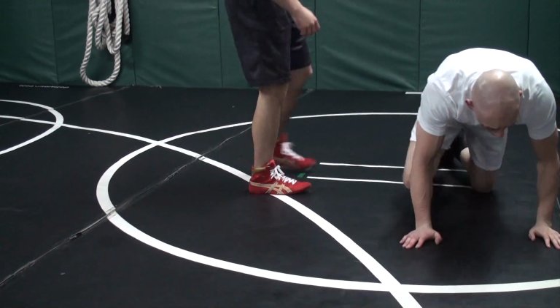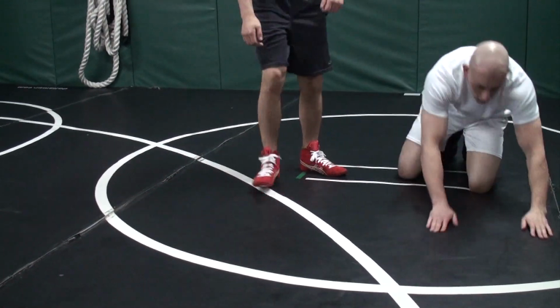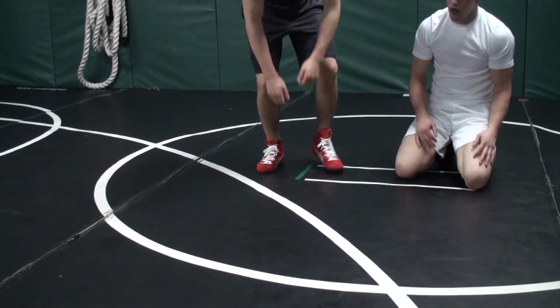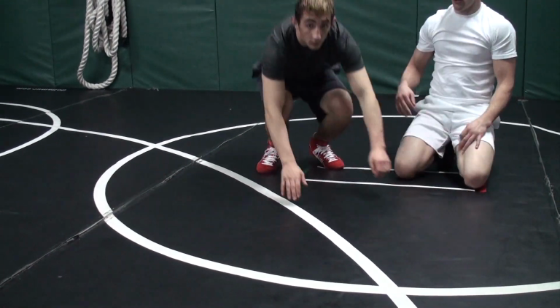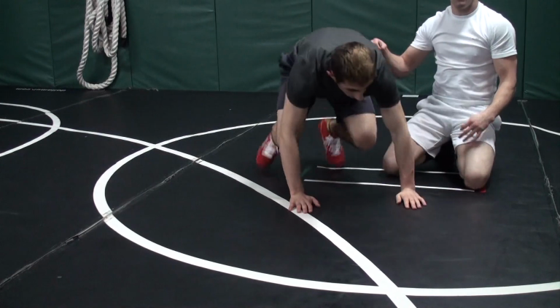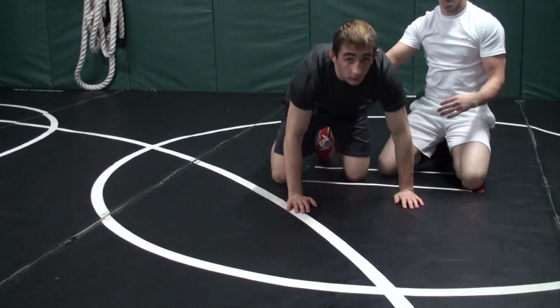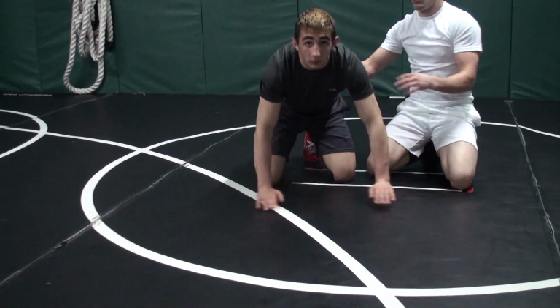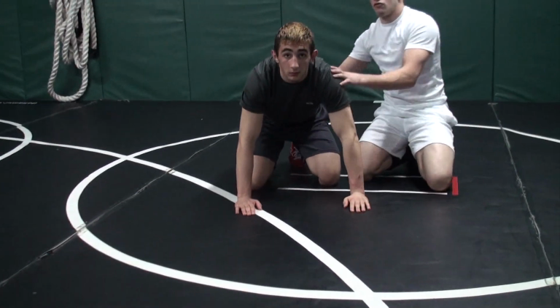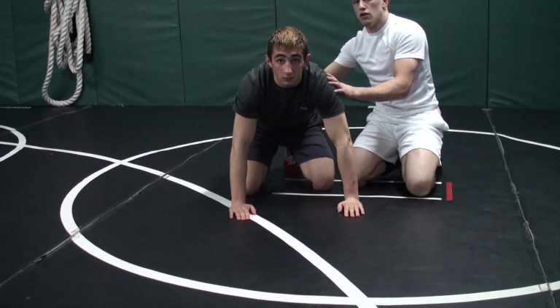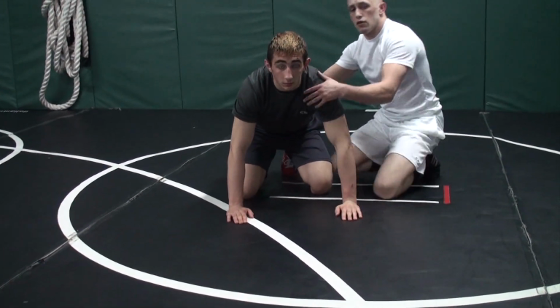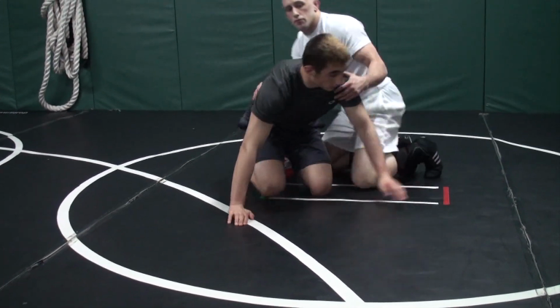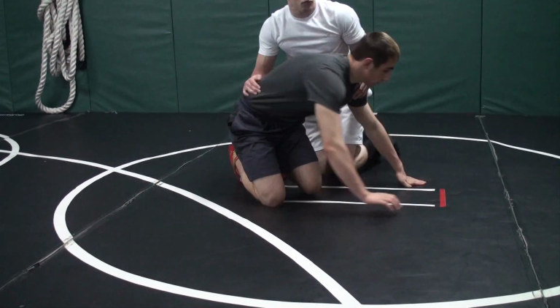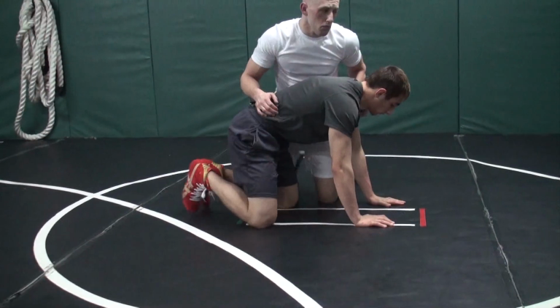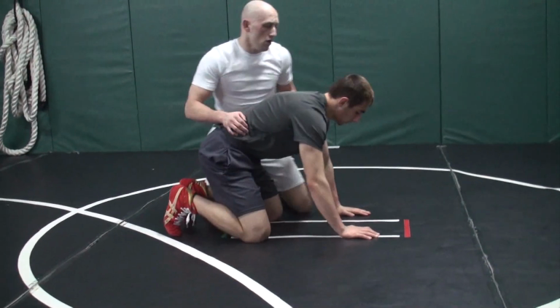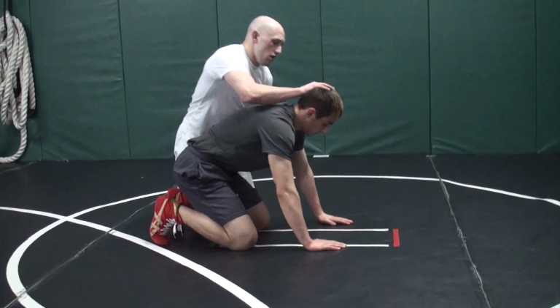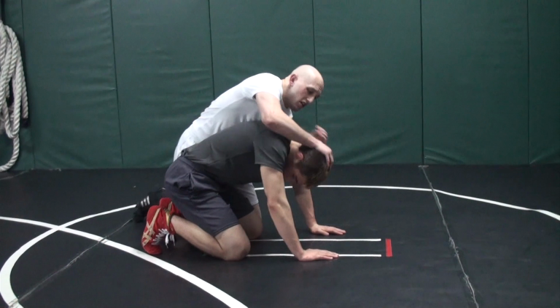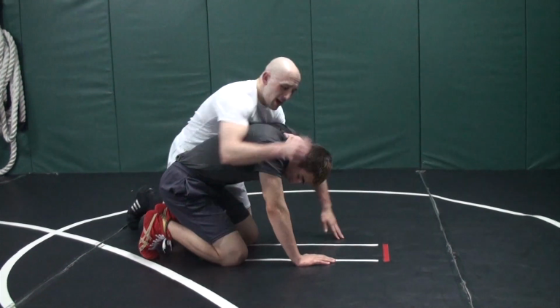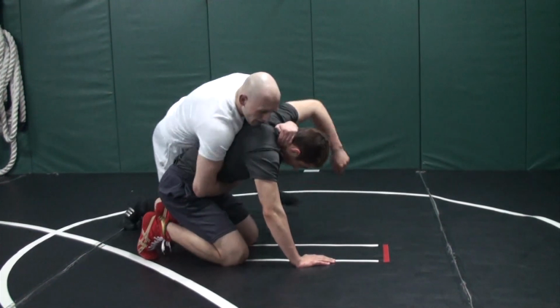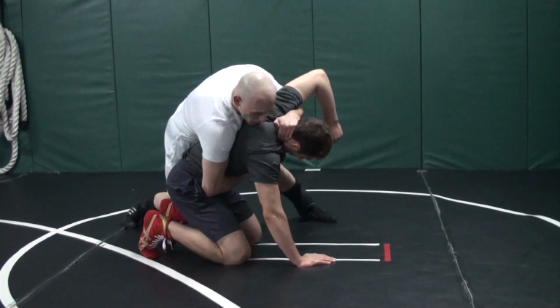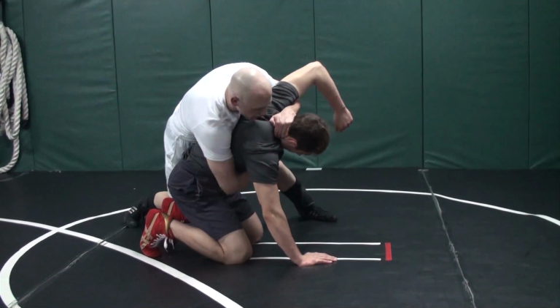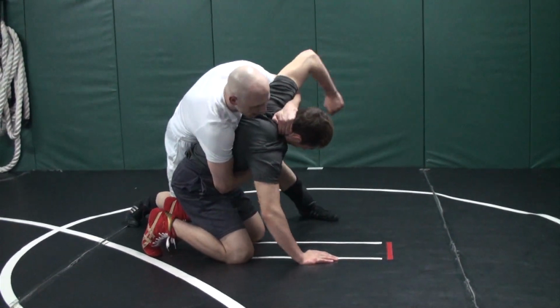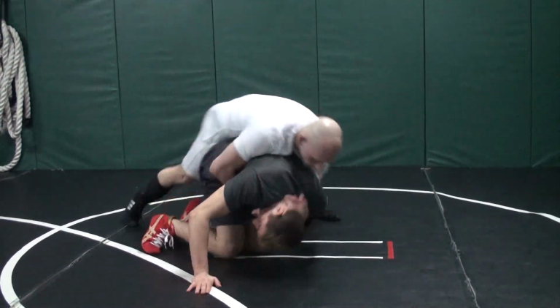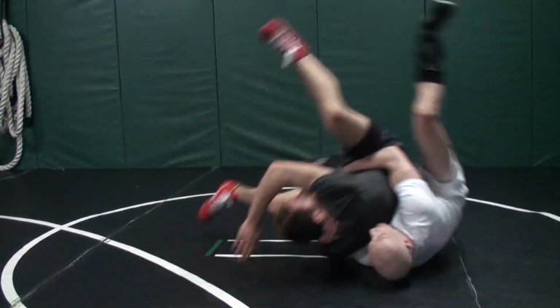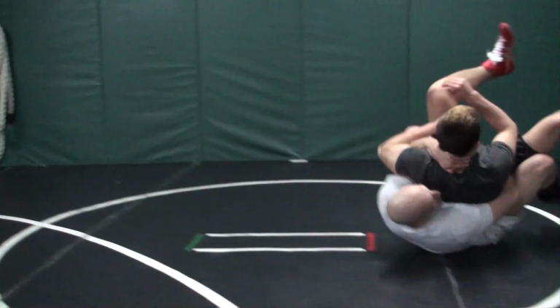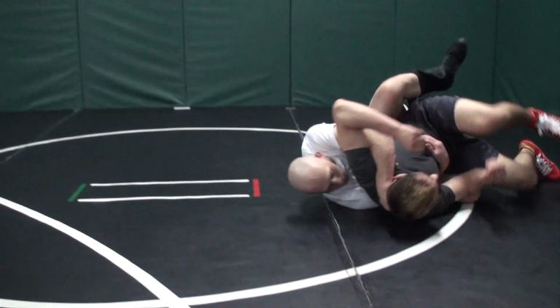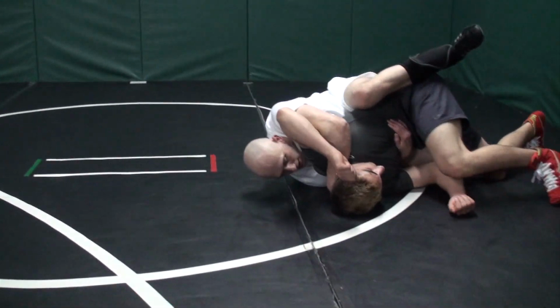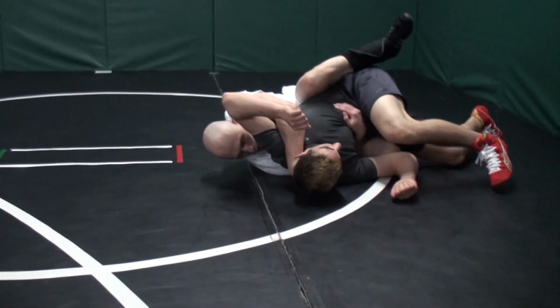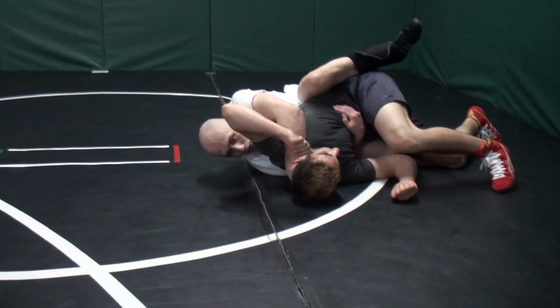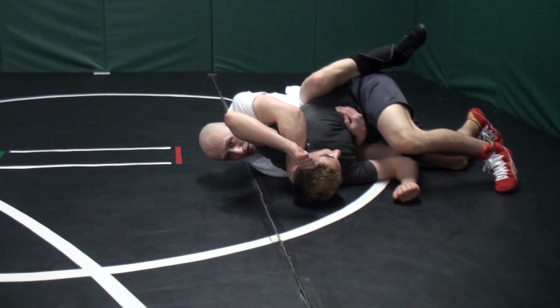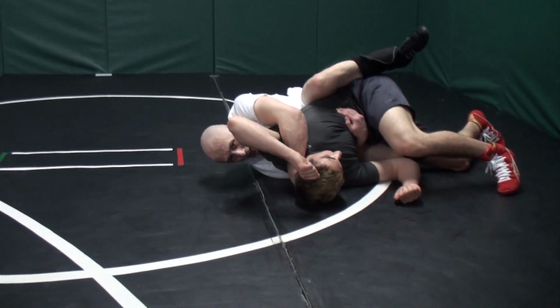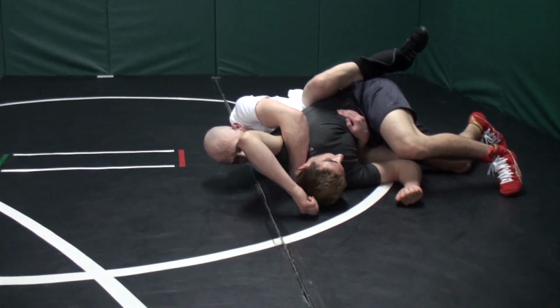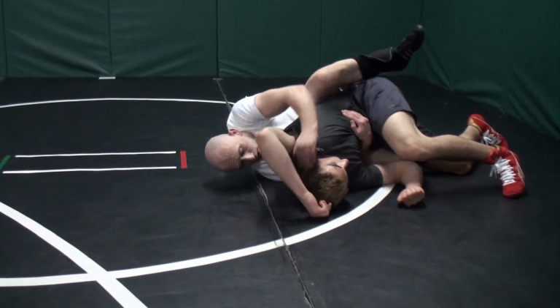Turn a little bit — face that way. So we've got a half, I'm trying to run it and he just wings down hard, boom. I just hang on for the ride, and we land right where we need to be.